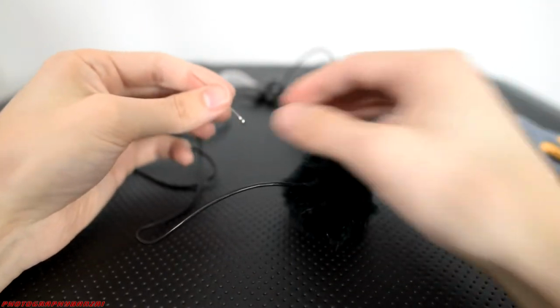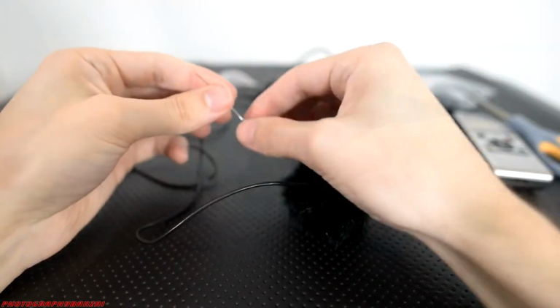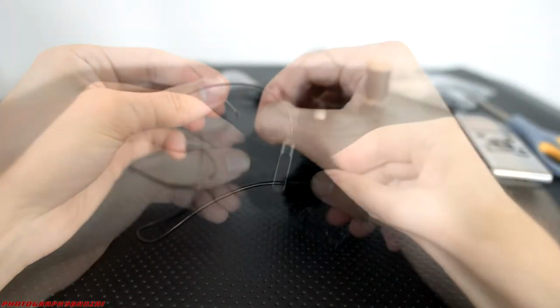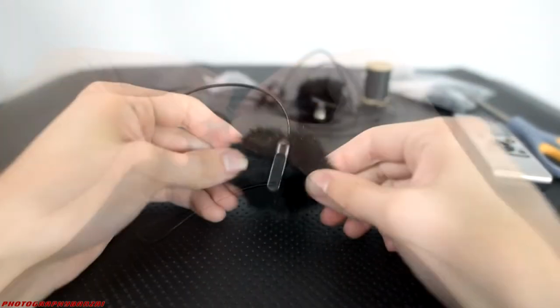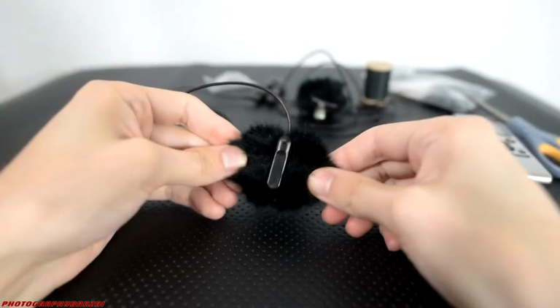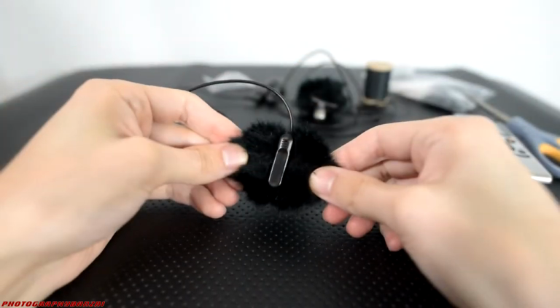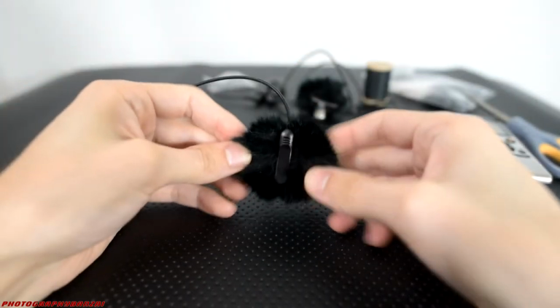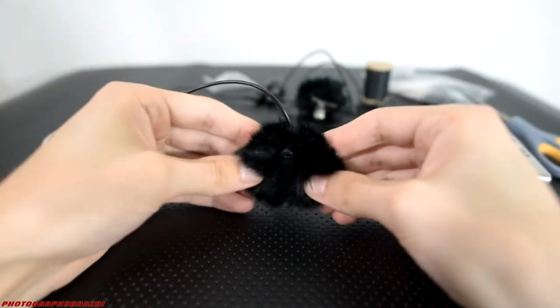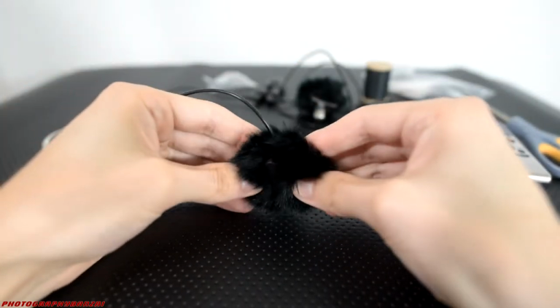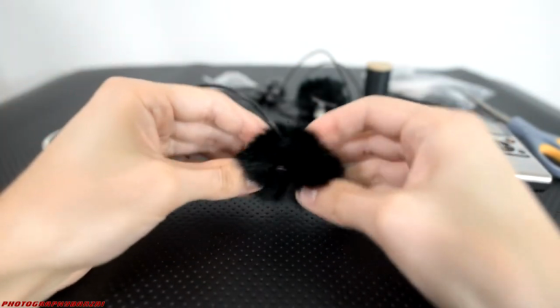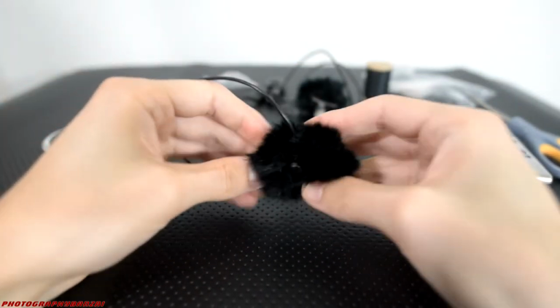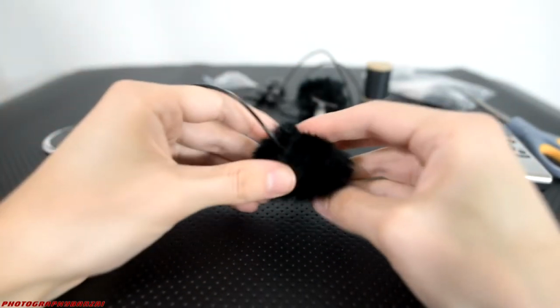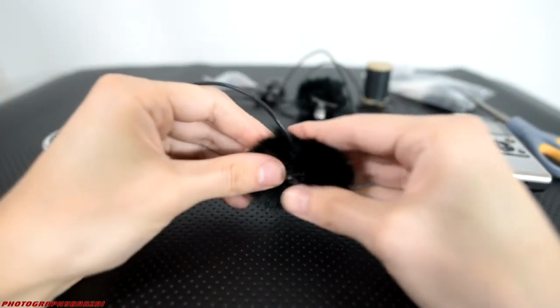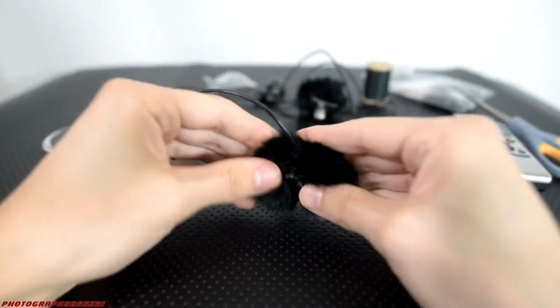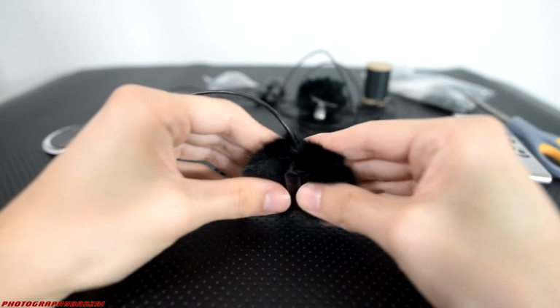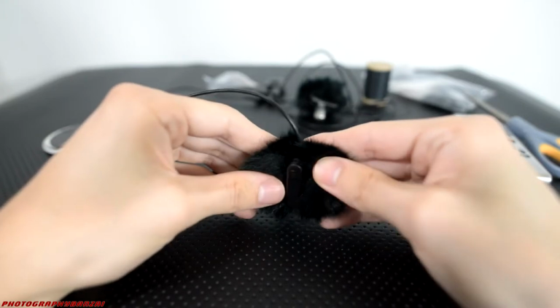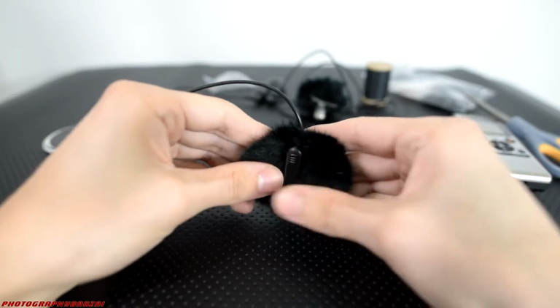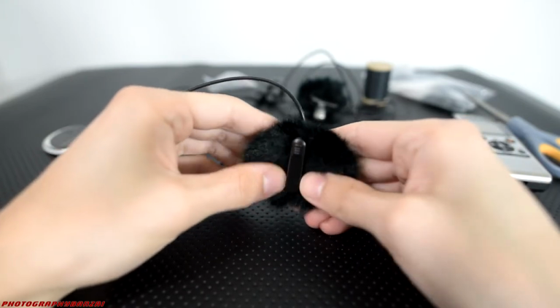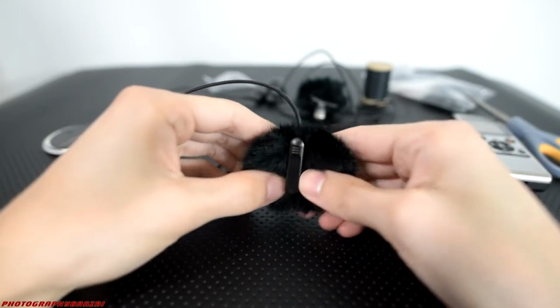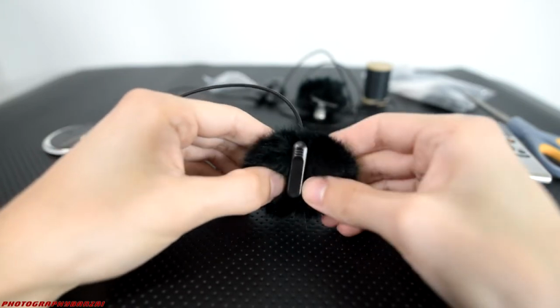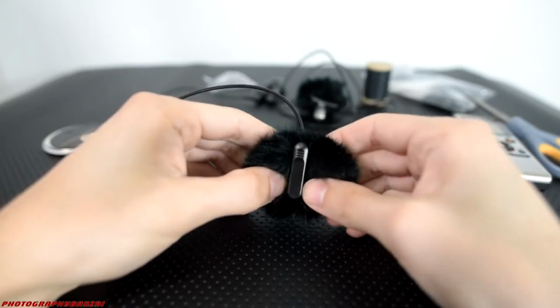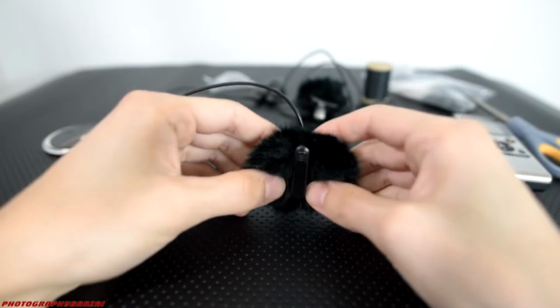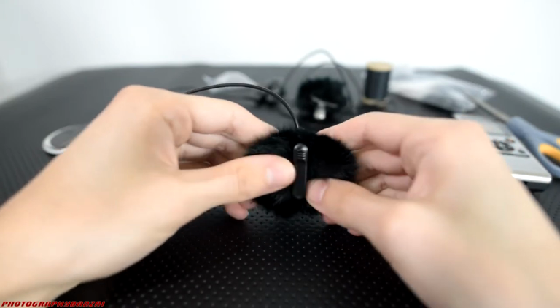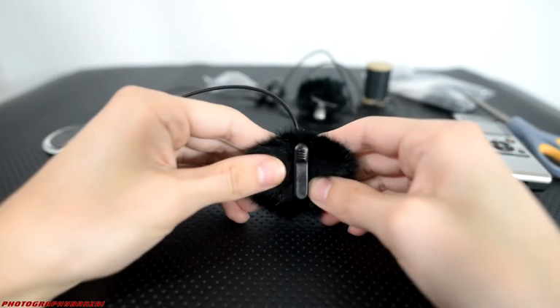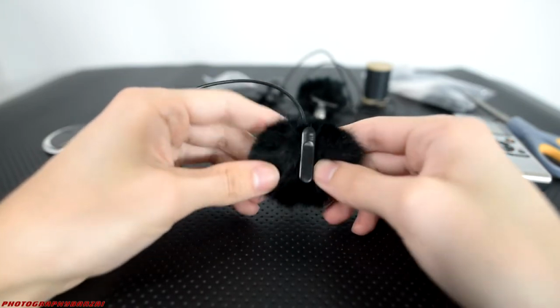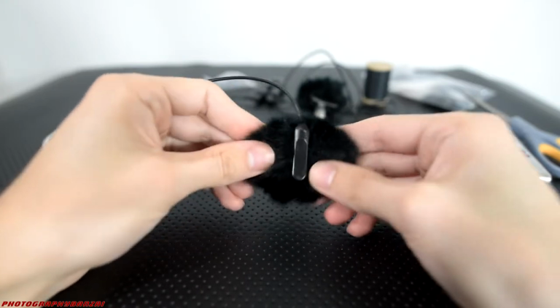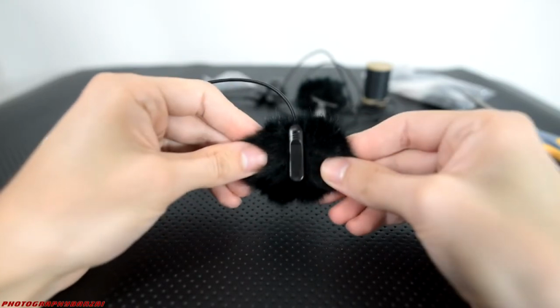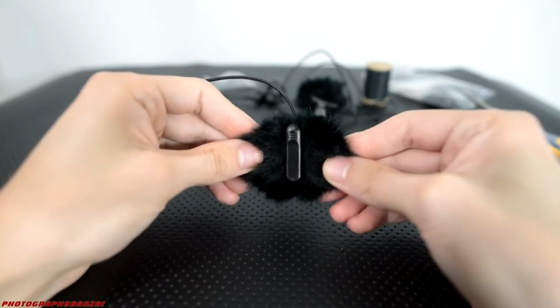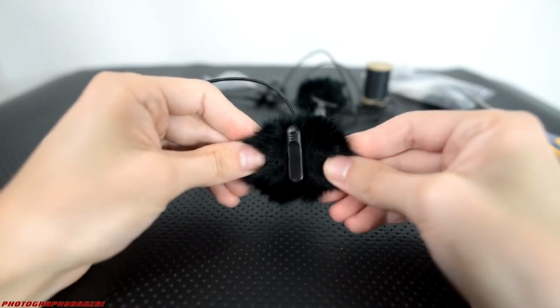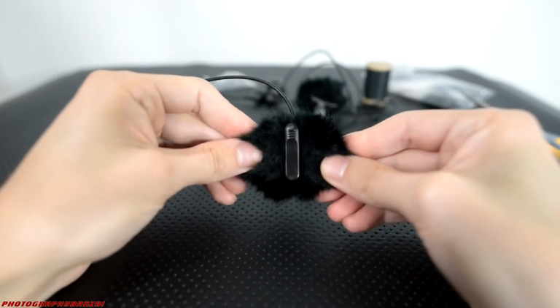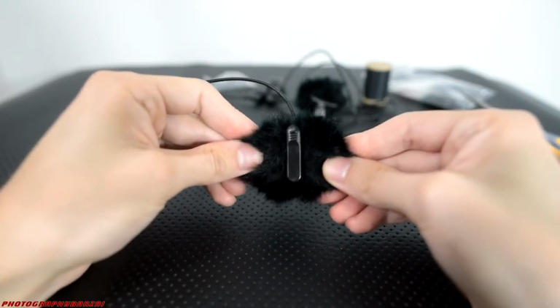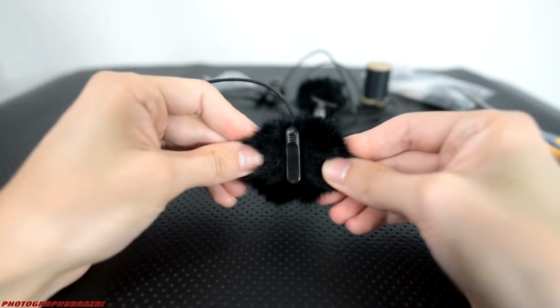As you can see it looks pretty good. There's the clamp — still usable. I'm tugging on the two windscreens and they're not coming off, which is great.